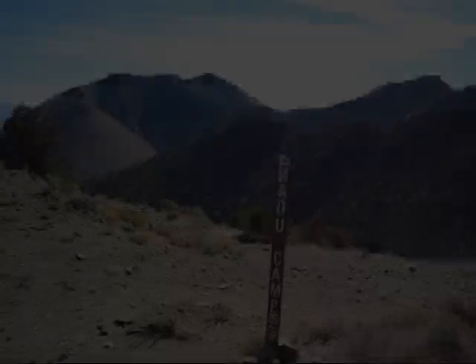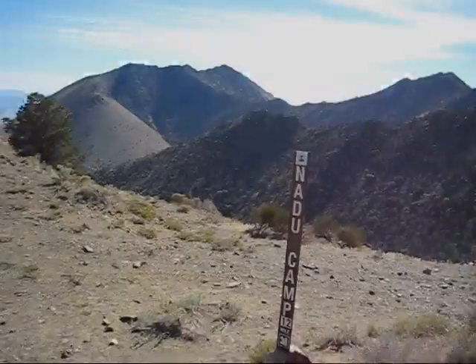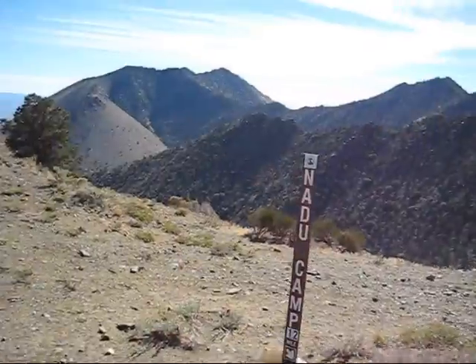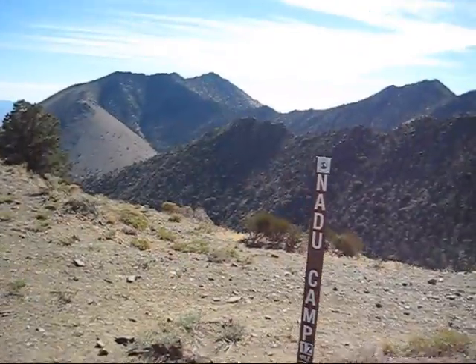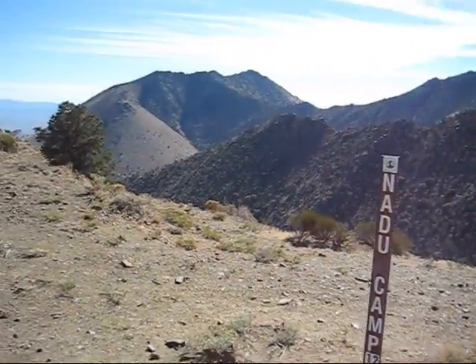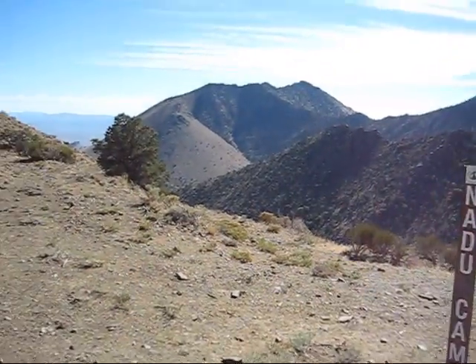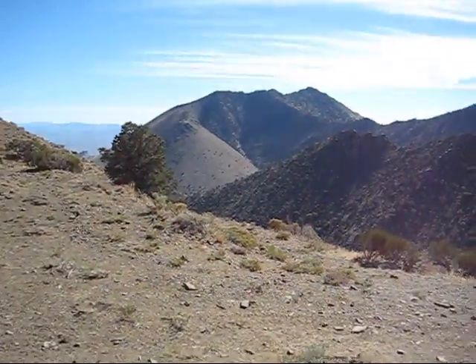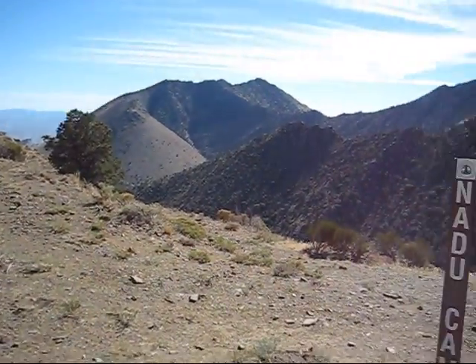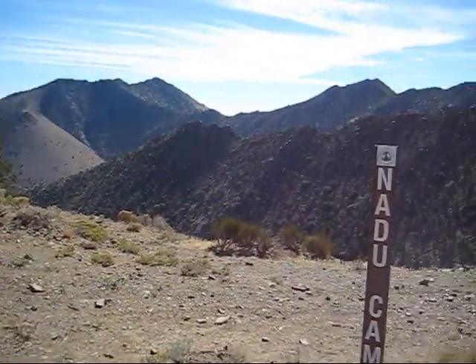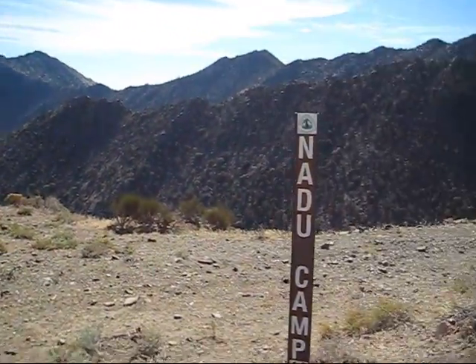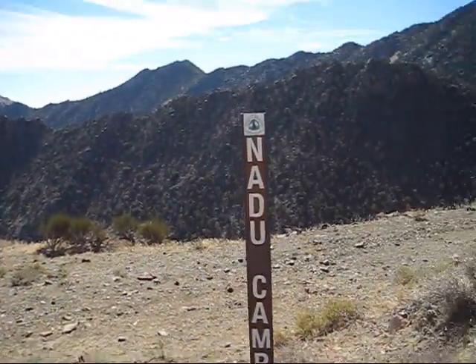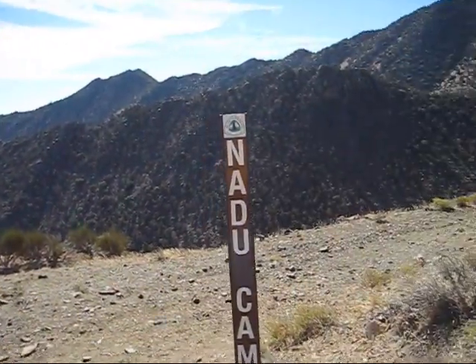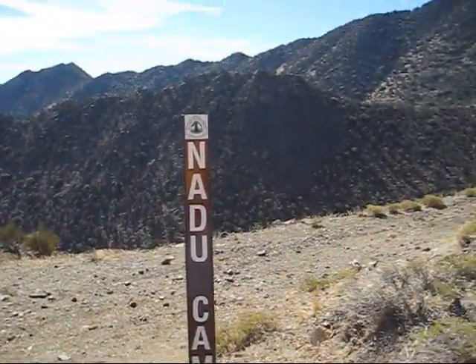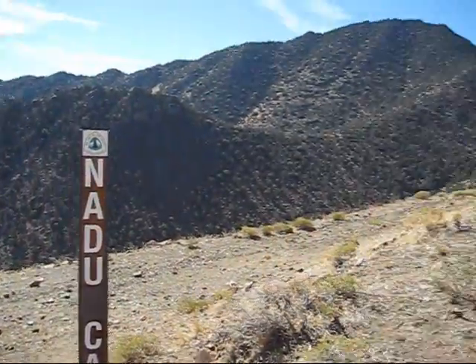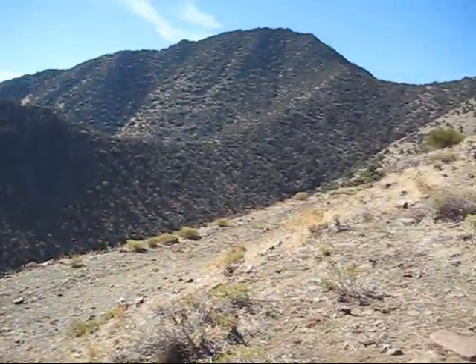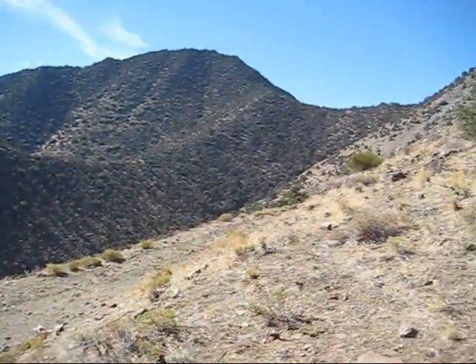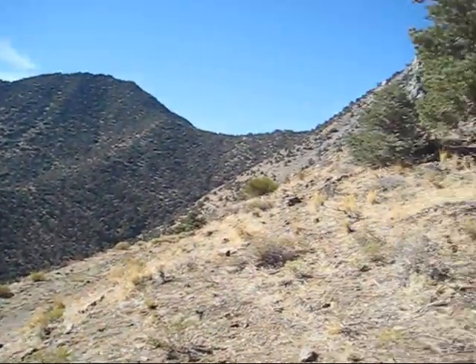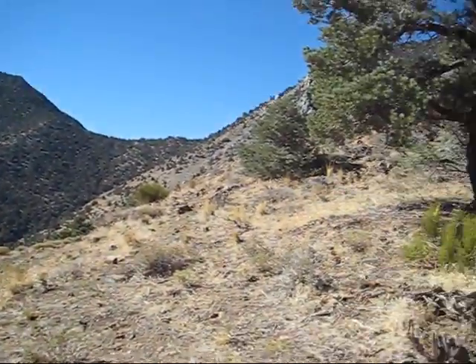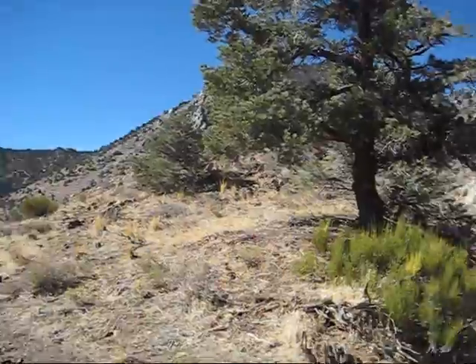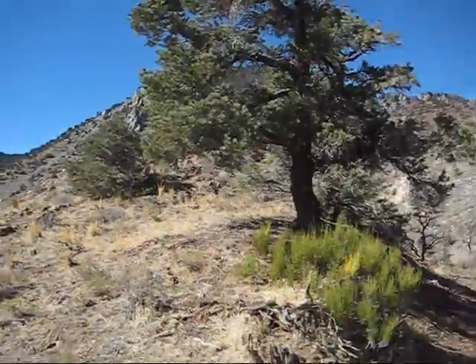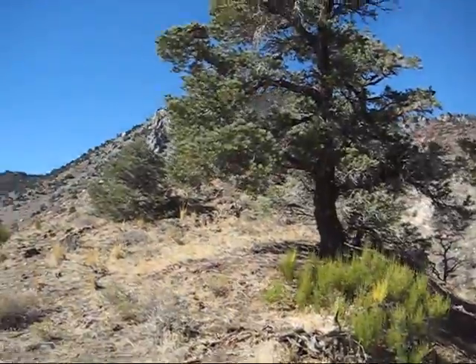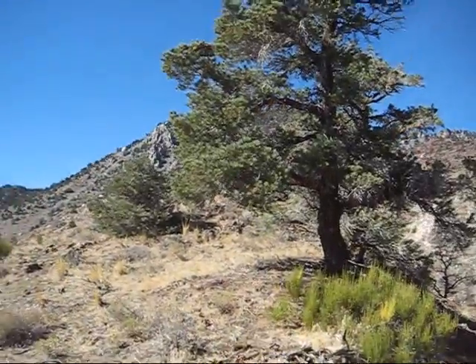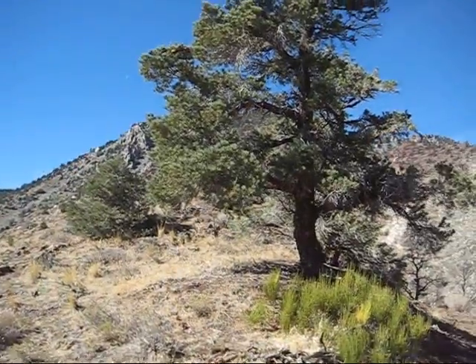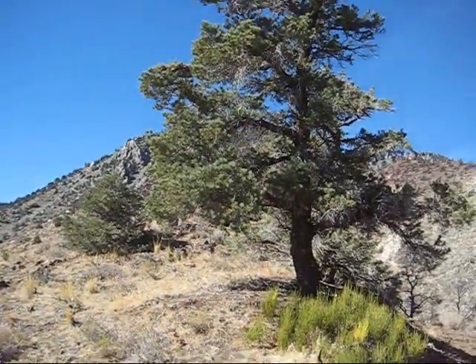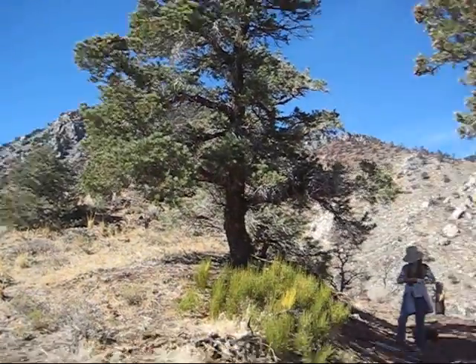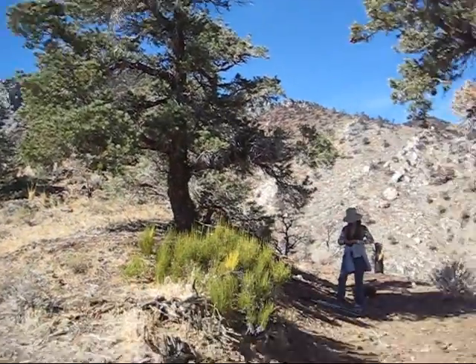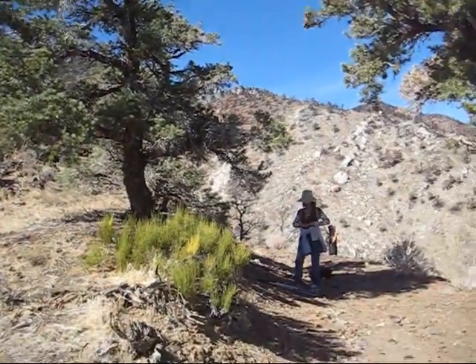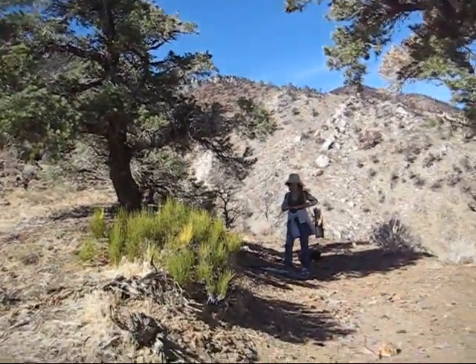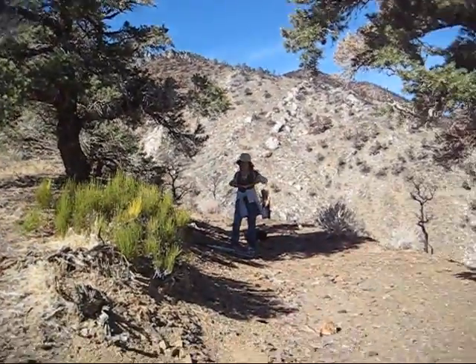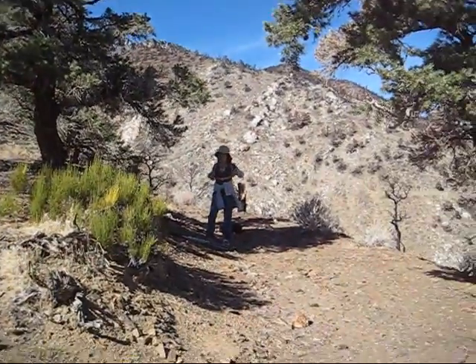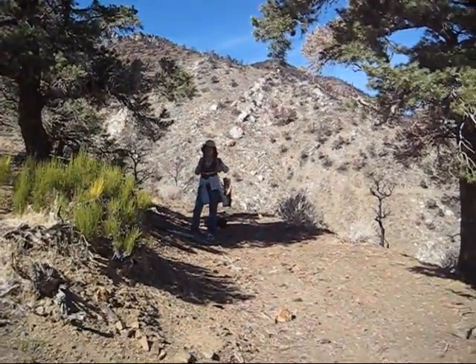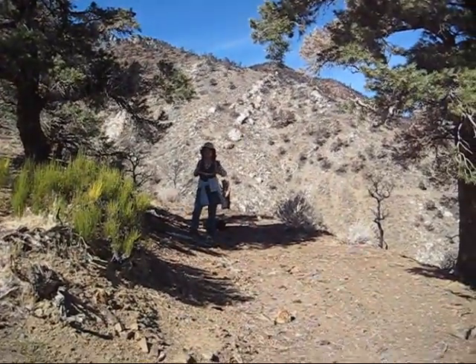We made it up to where the roads and the trails end. Looks like we're going to have to go cross-country here to get up to the Pacific Crest Trail.